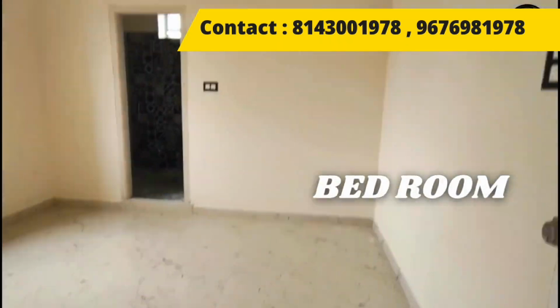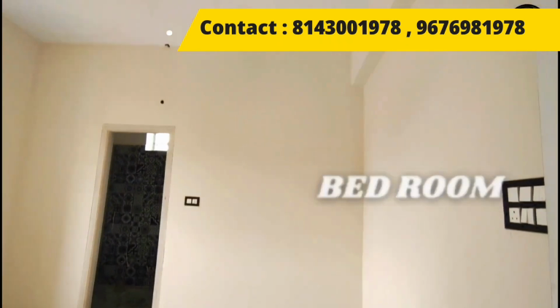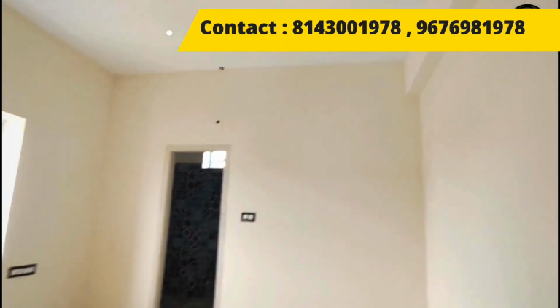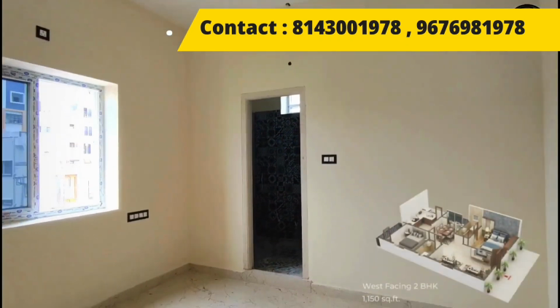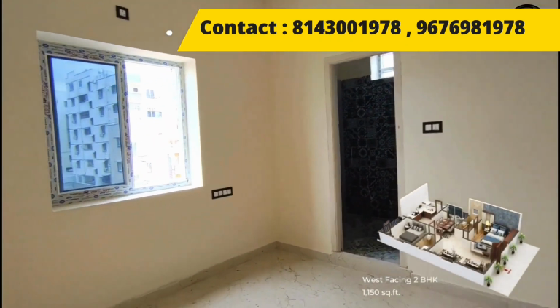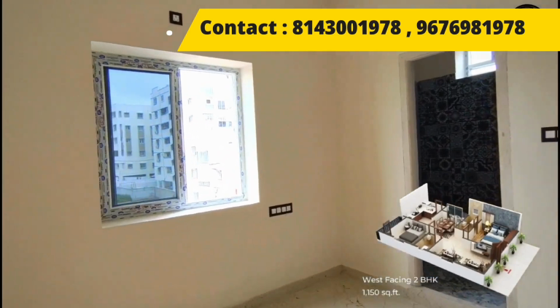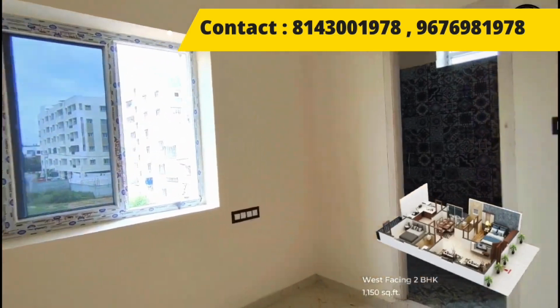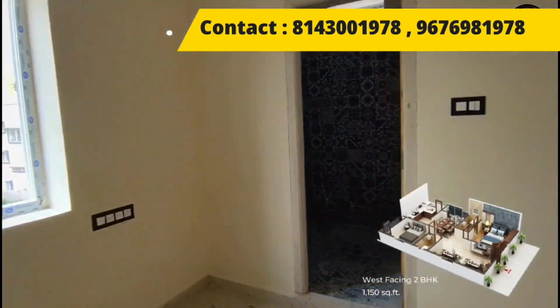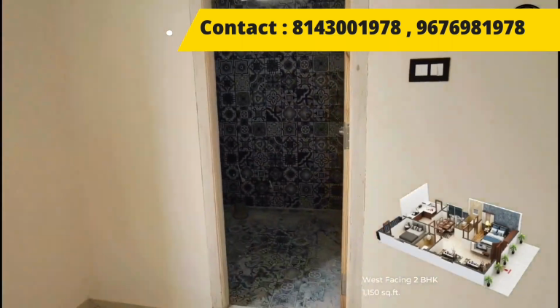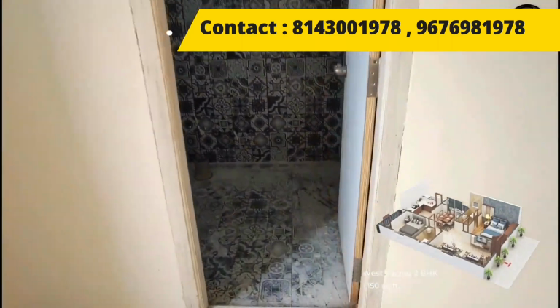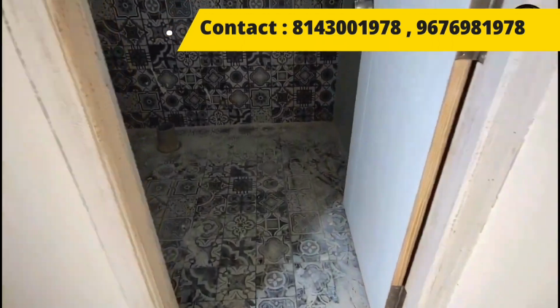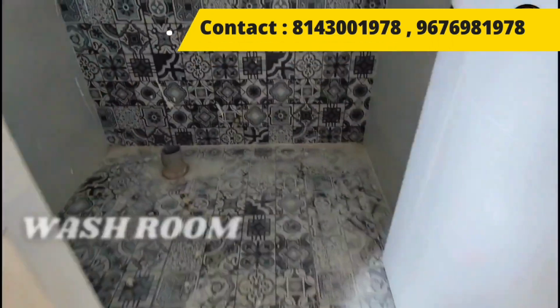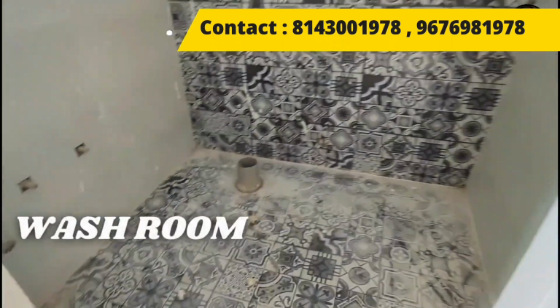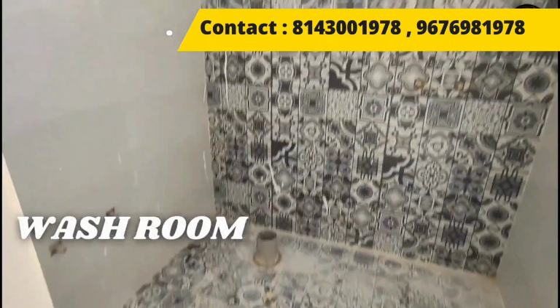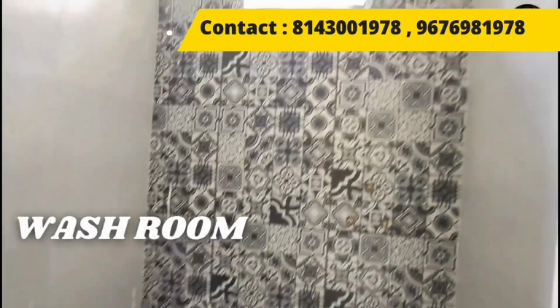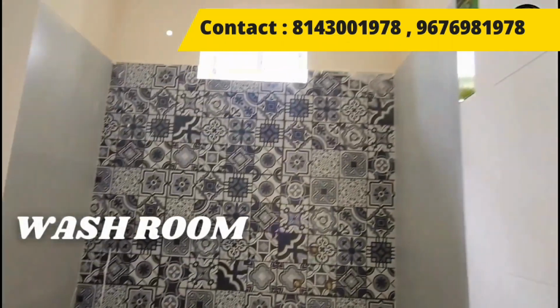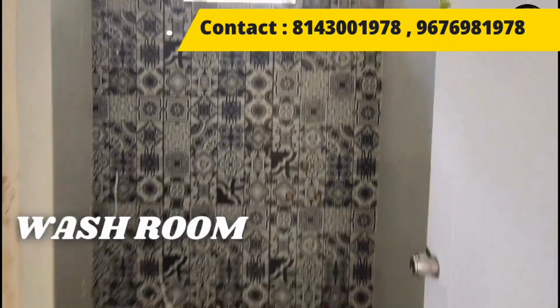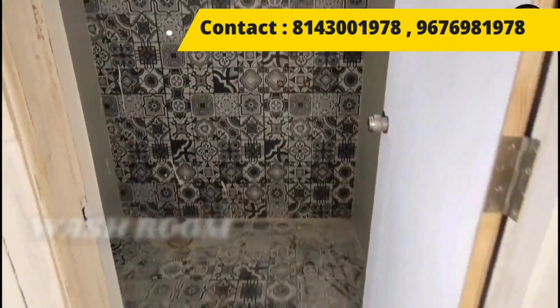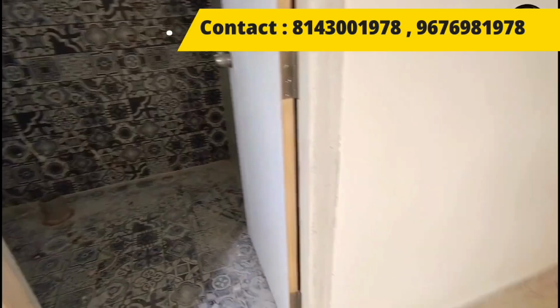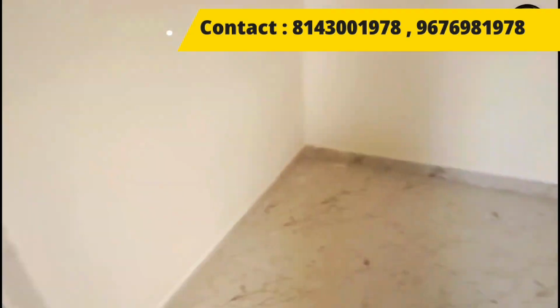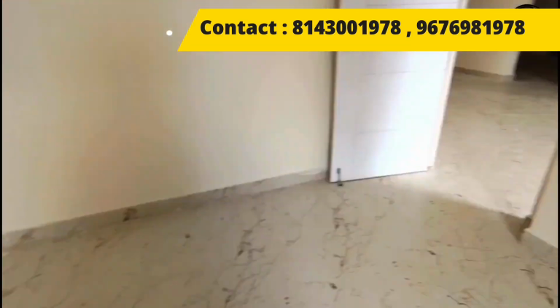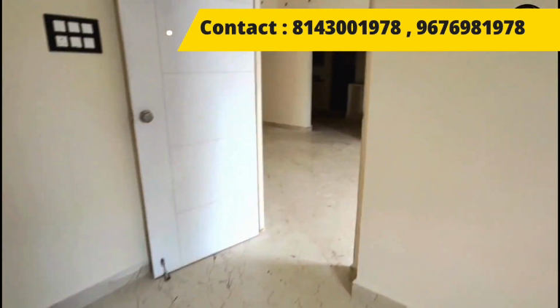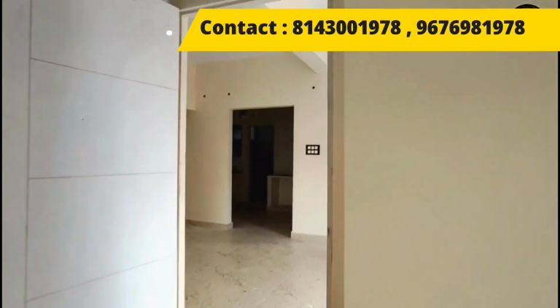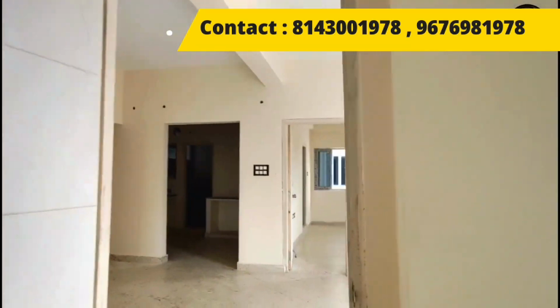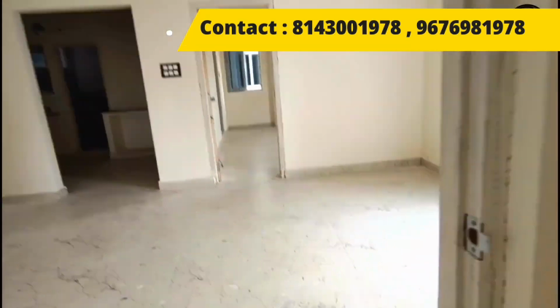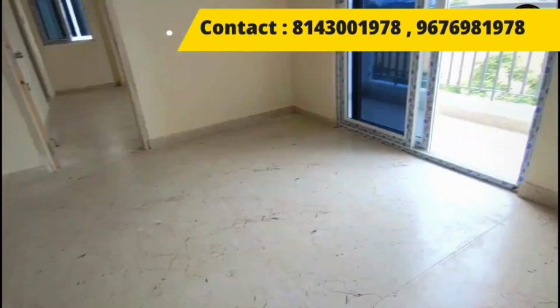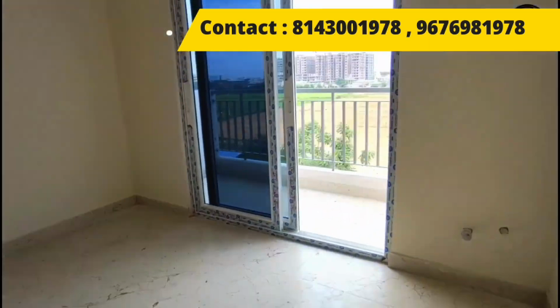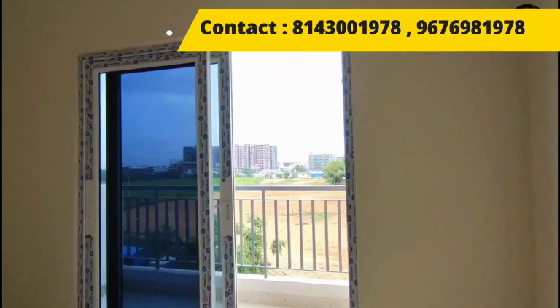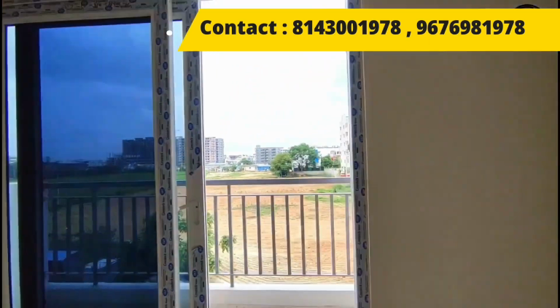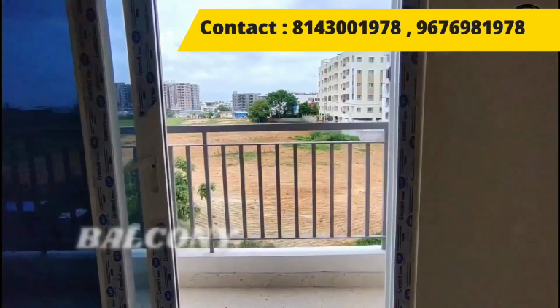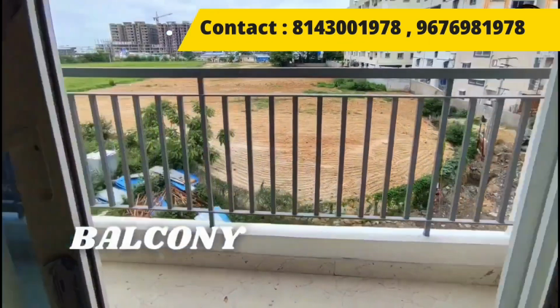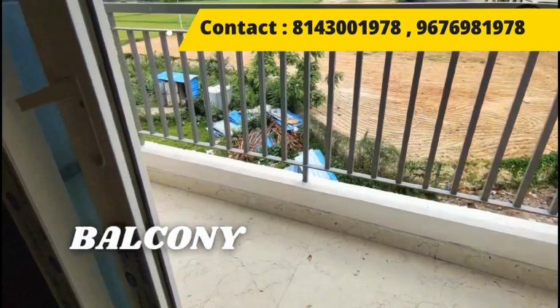International schools and colleges are located within walkable distance from the project. Shopping malls are also in close proximity, and top hospitals are just 2 km away.